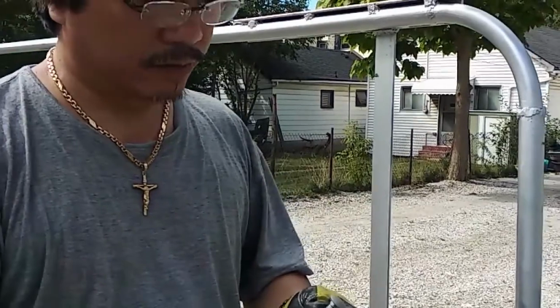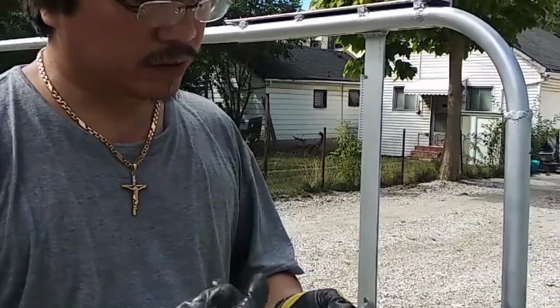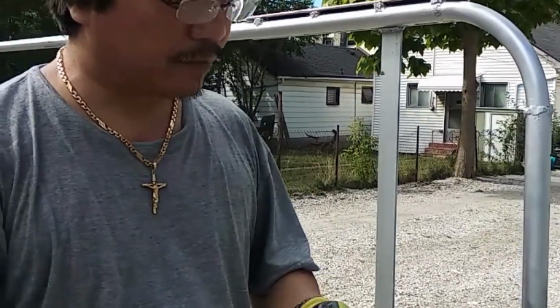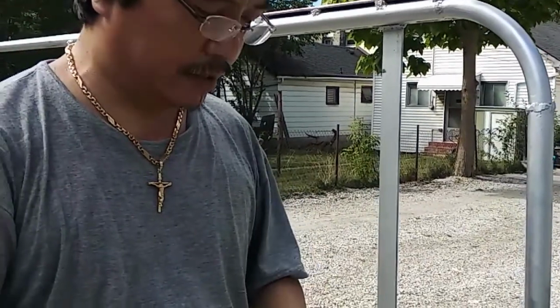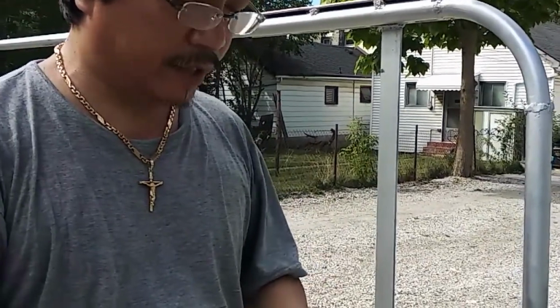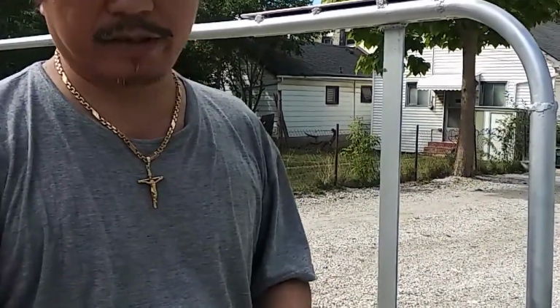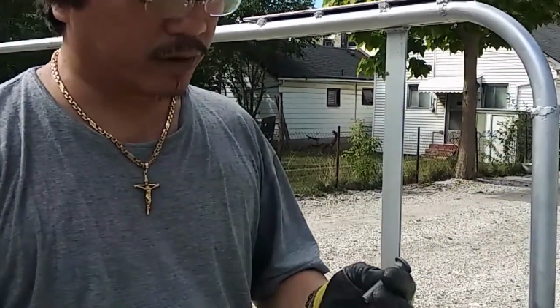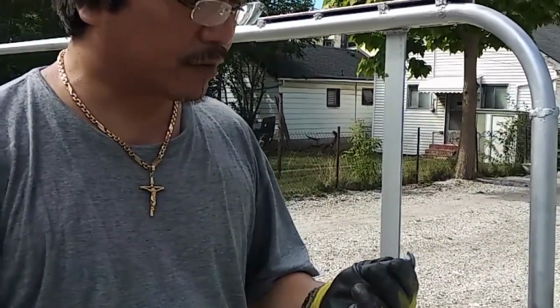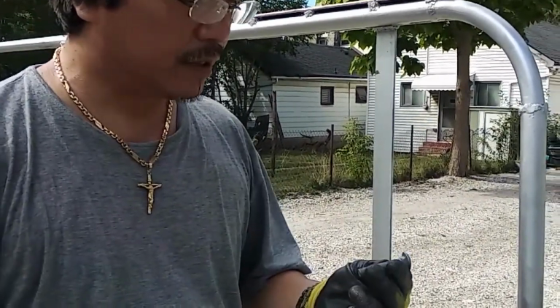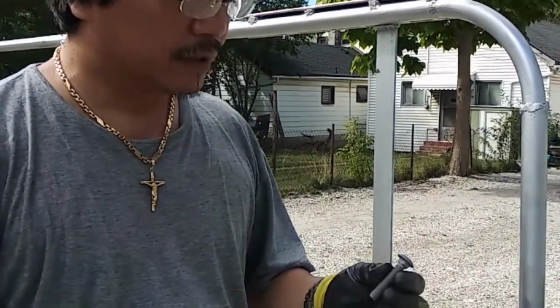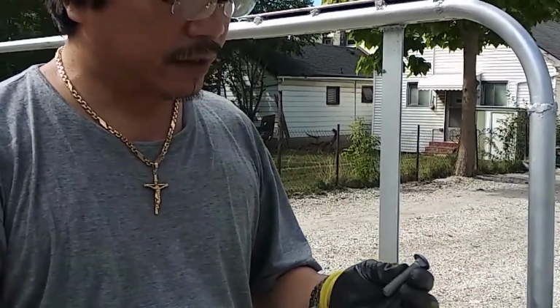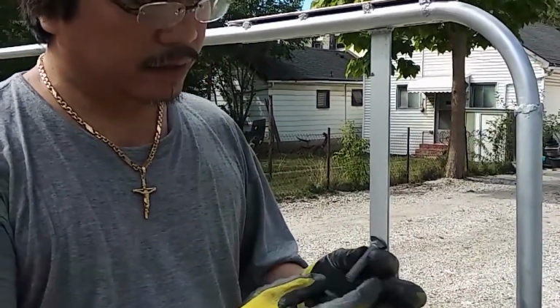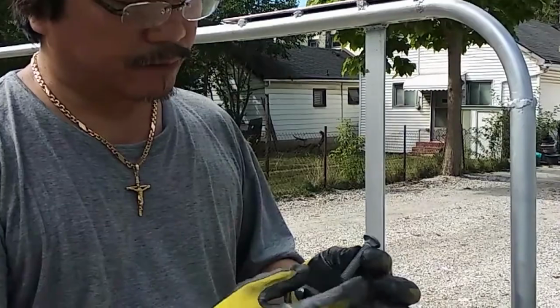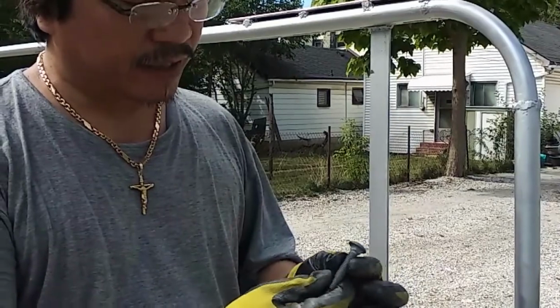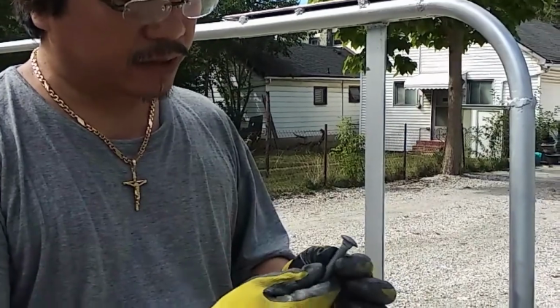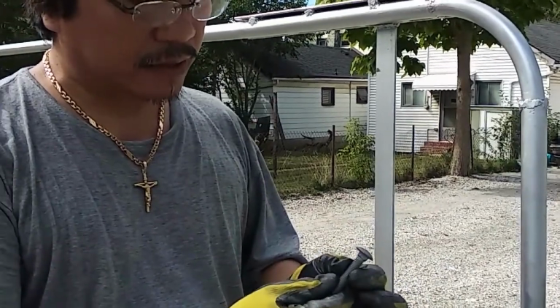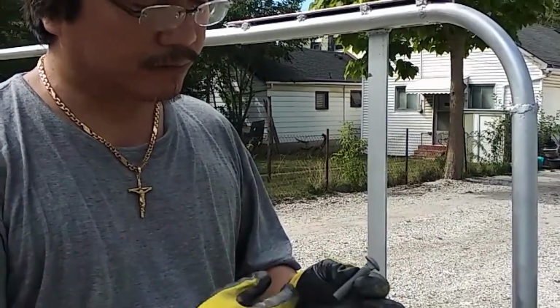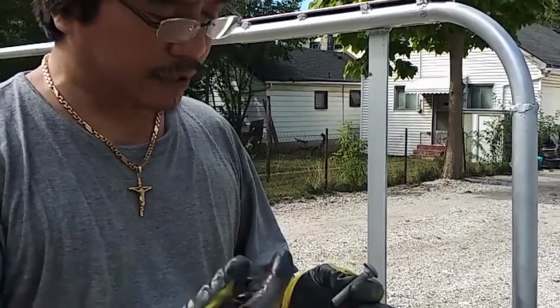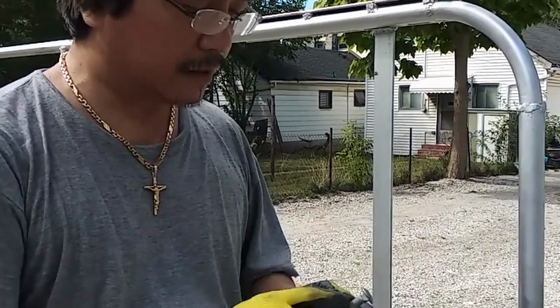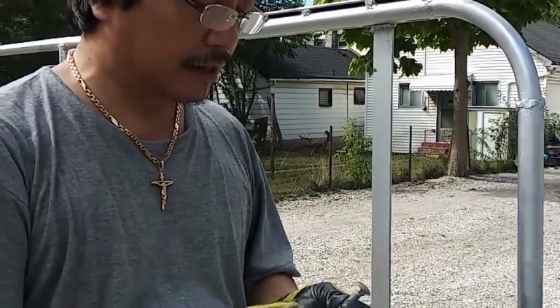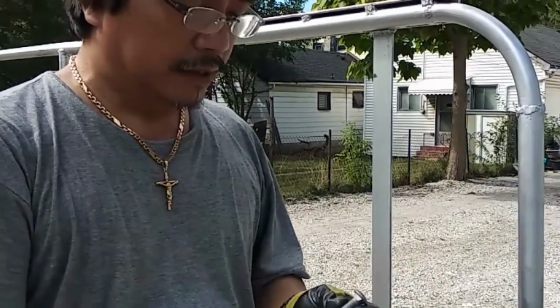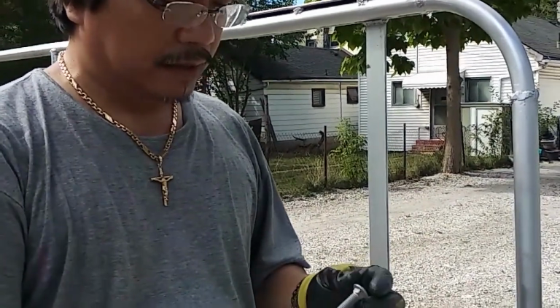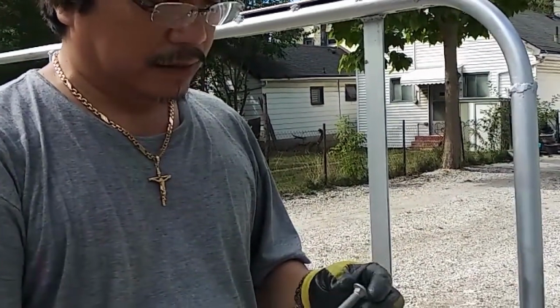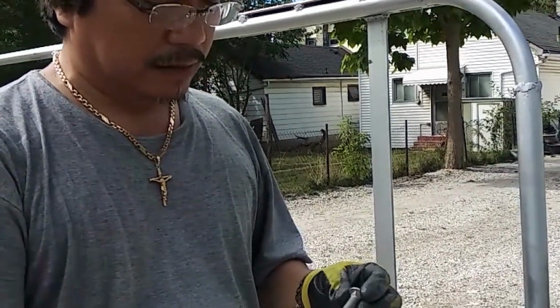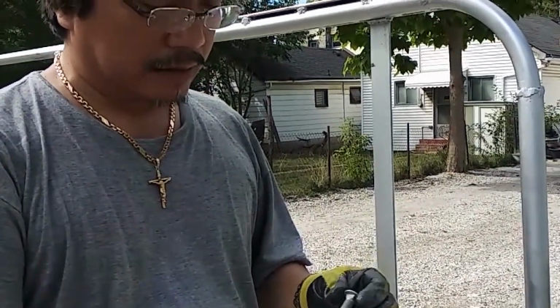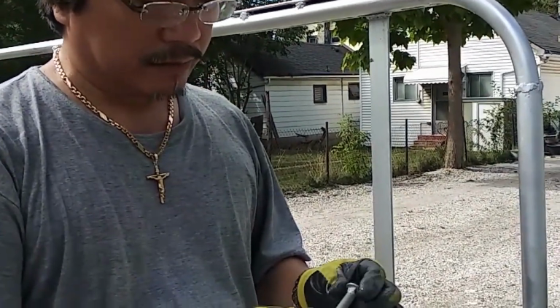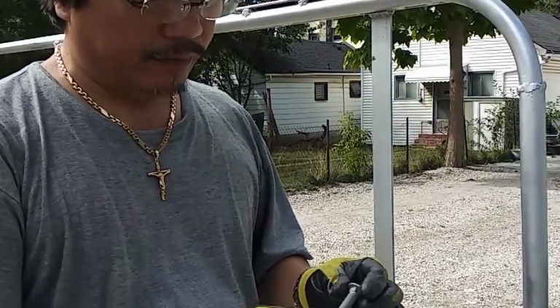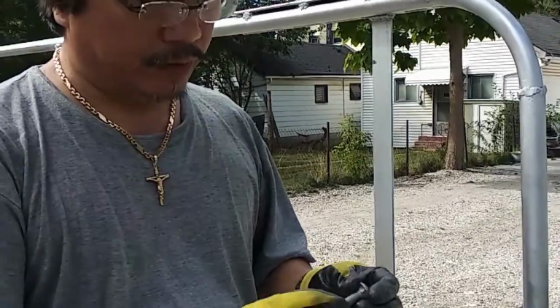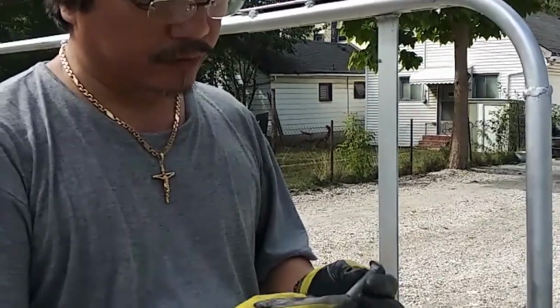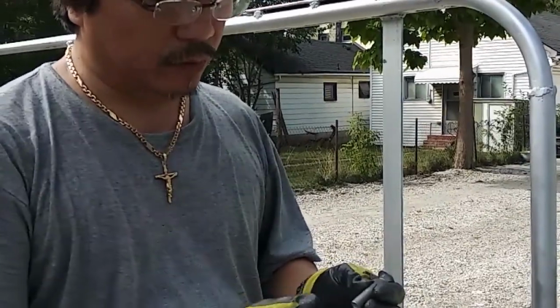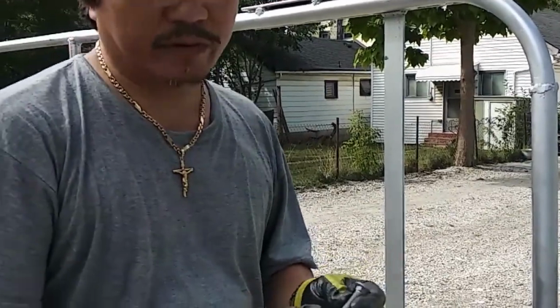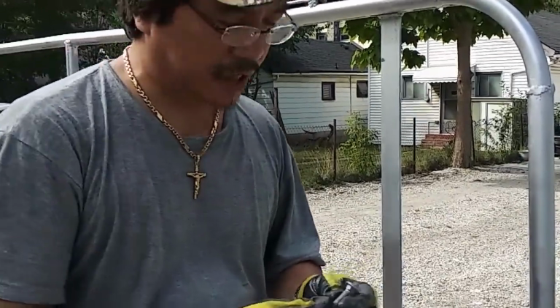We're dealing with the weather out here. Most damage to metal is from water, of course. So this is galvanized coated - it protects the ball for a long time.